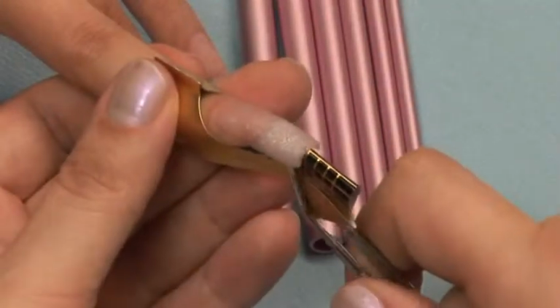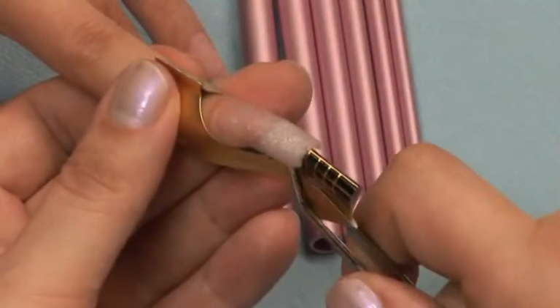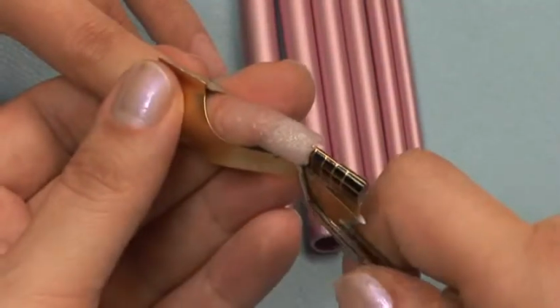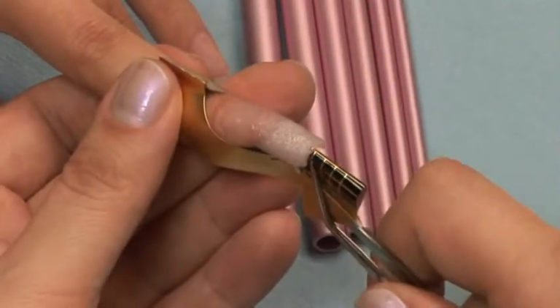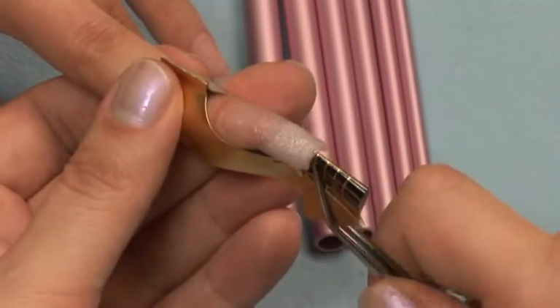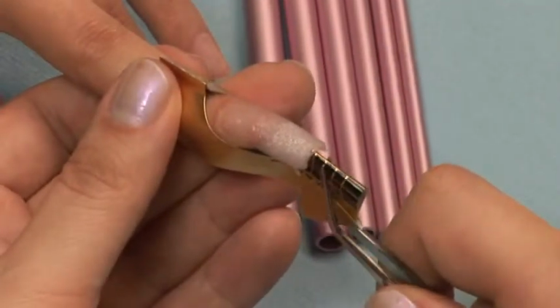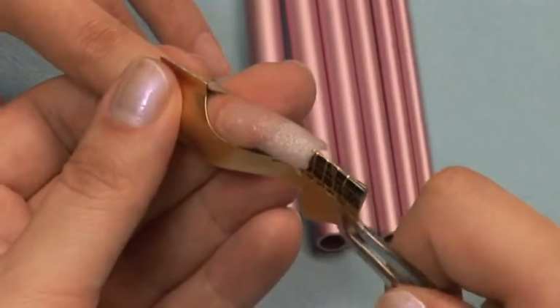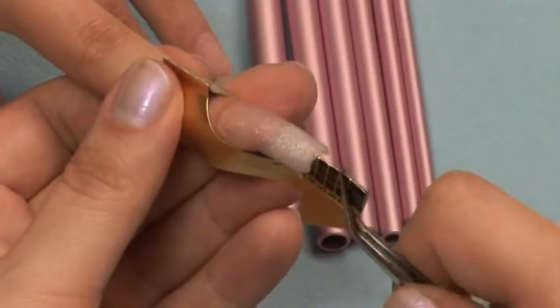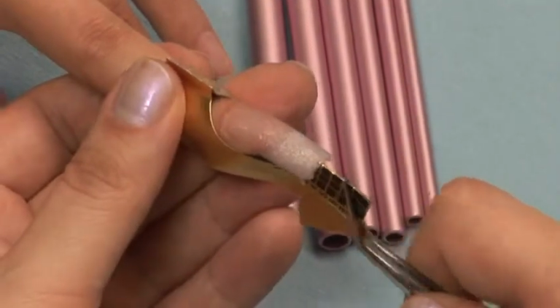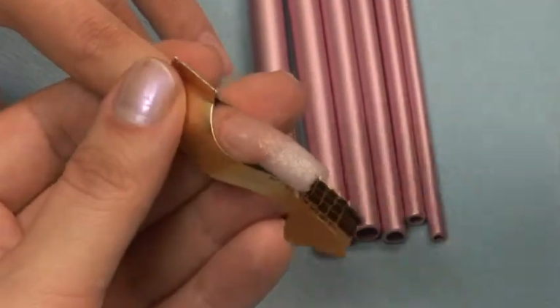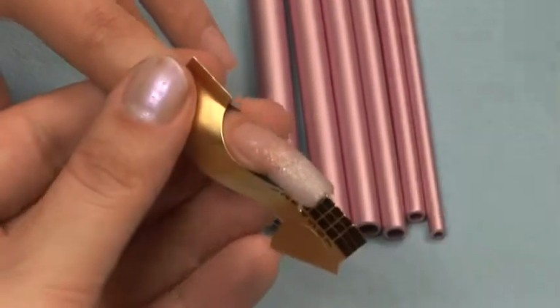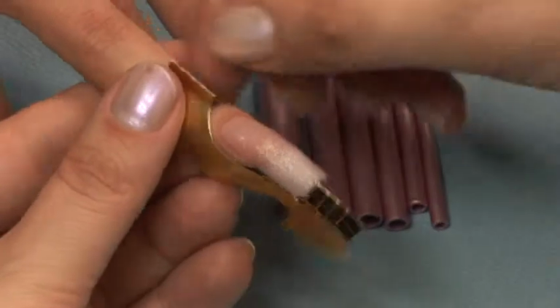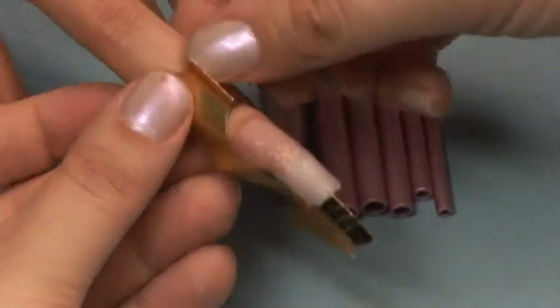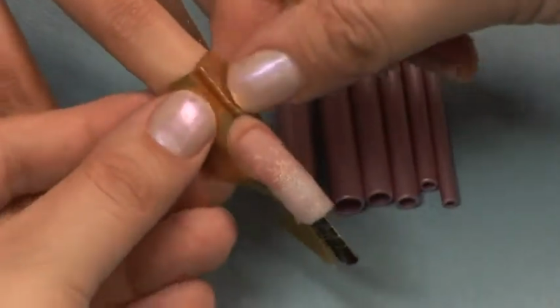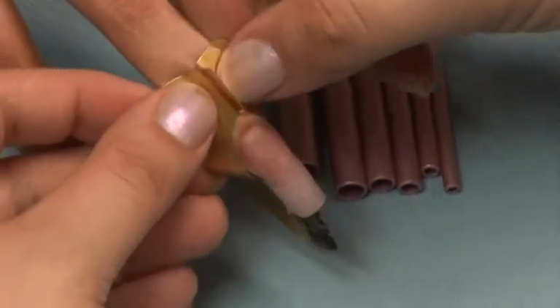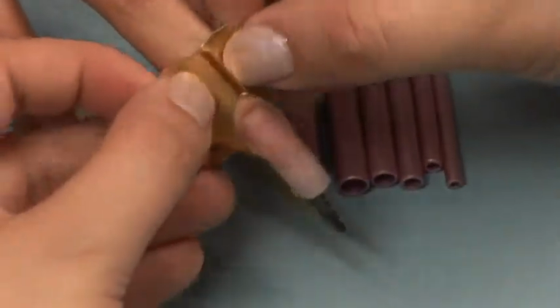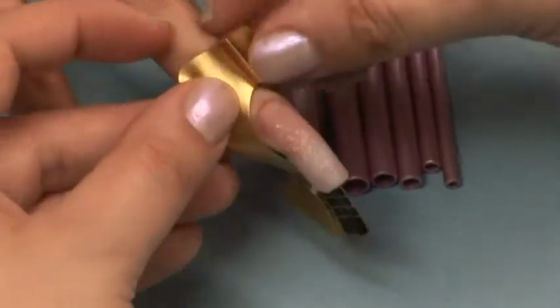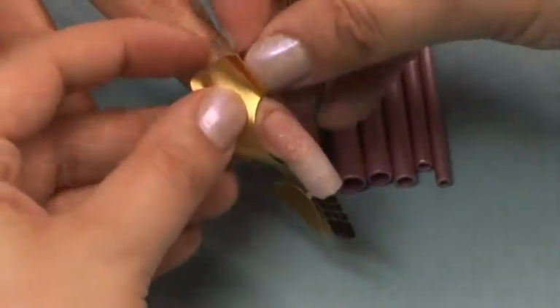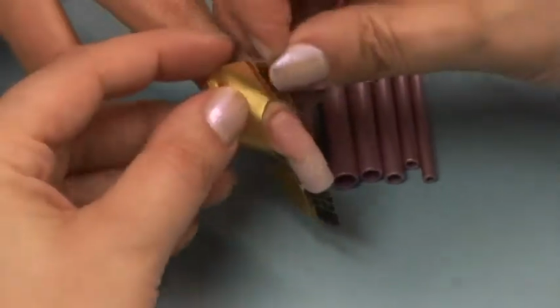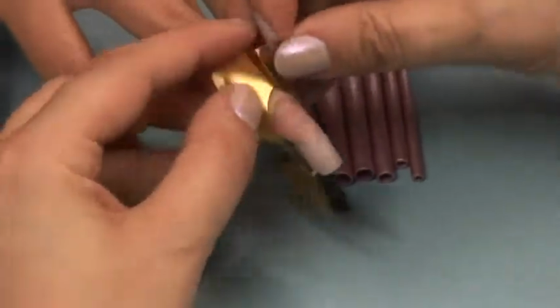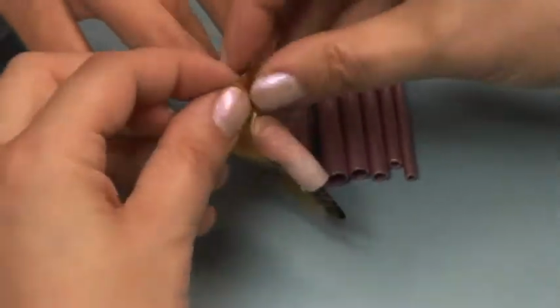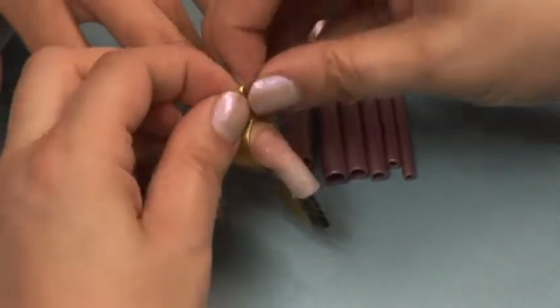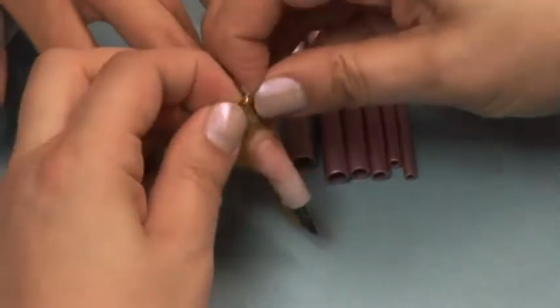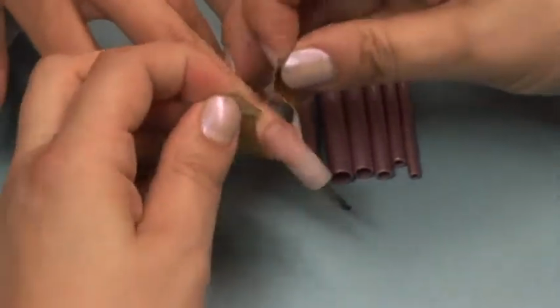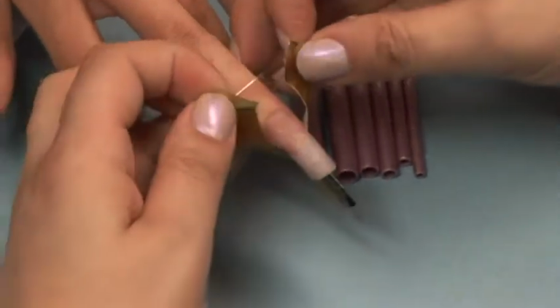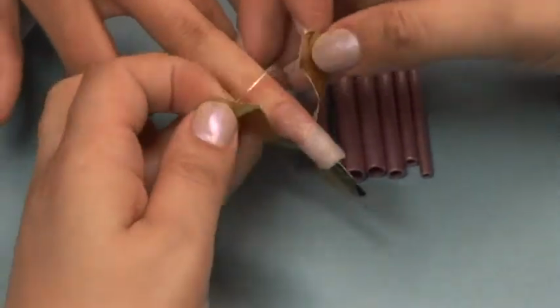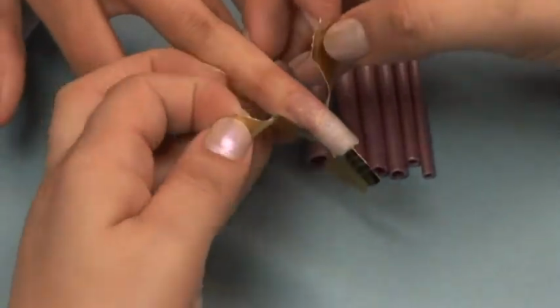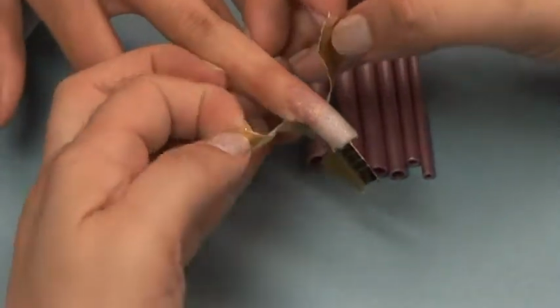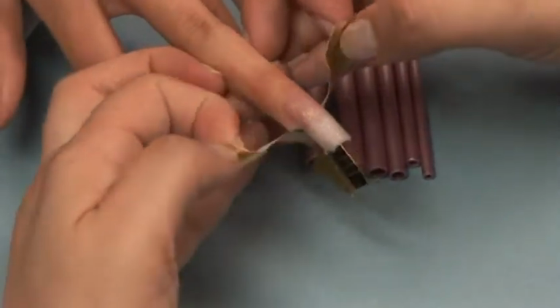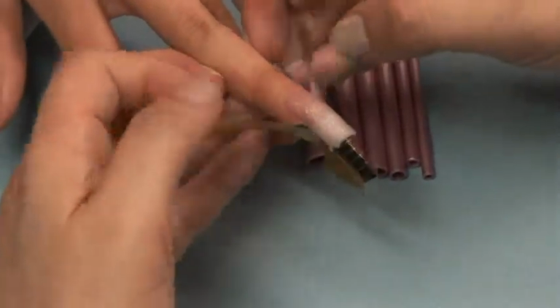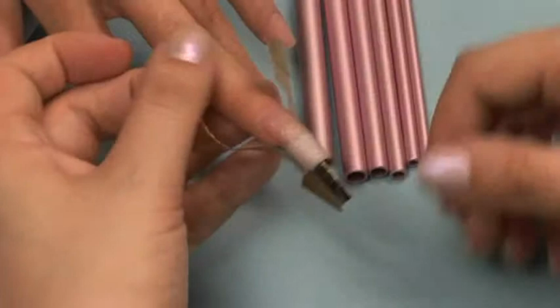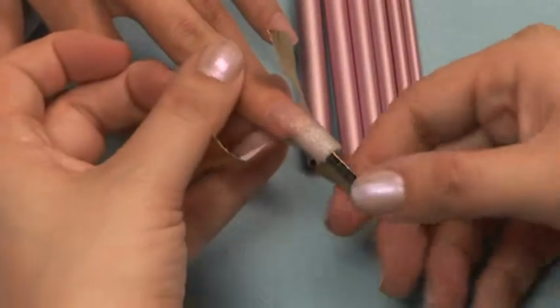Remove the nail form to finish pinching with C curve sticks. This will keep the shape of the underside of the nail perfectly concave.